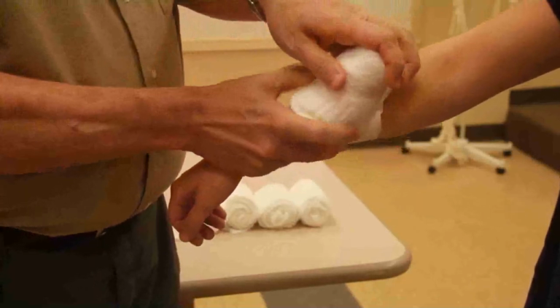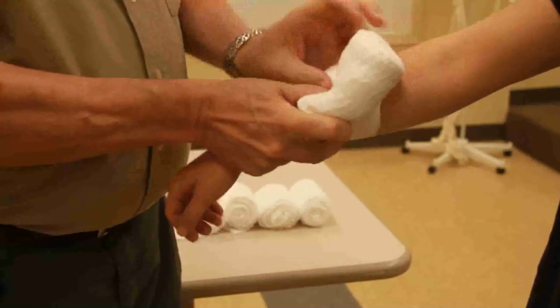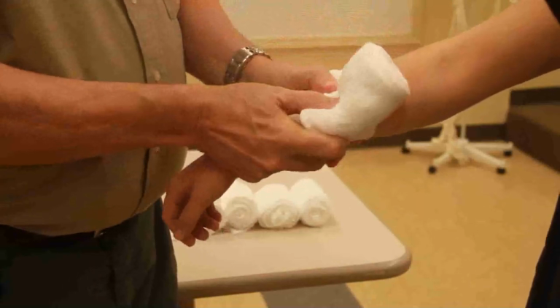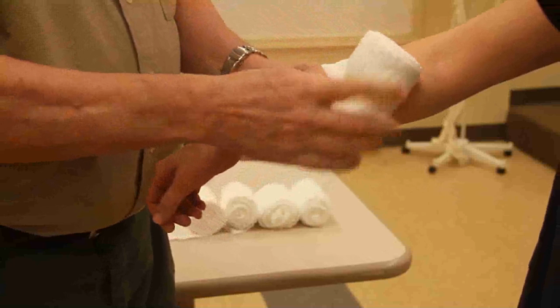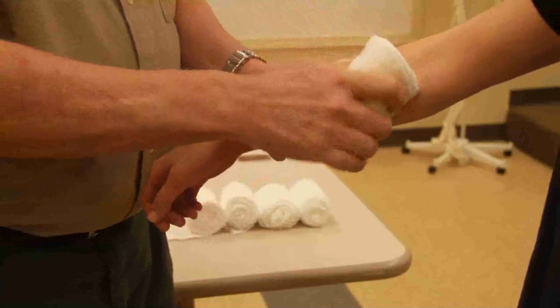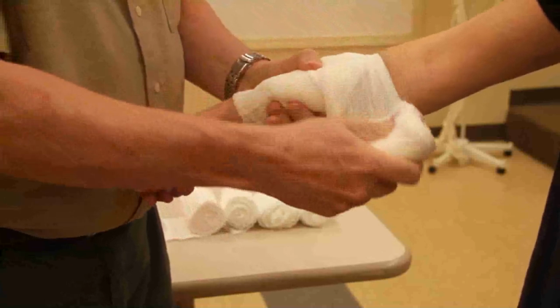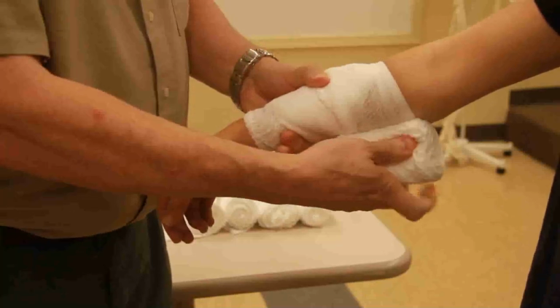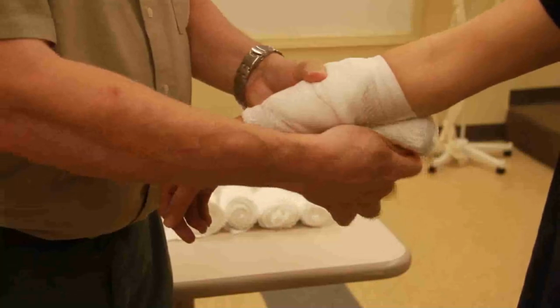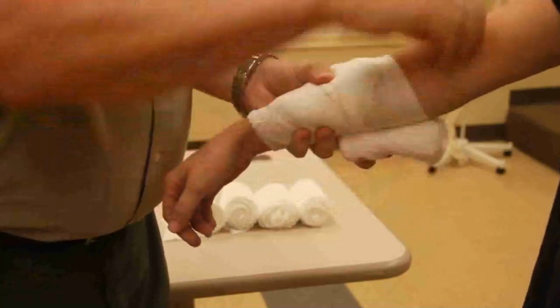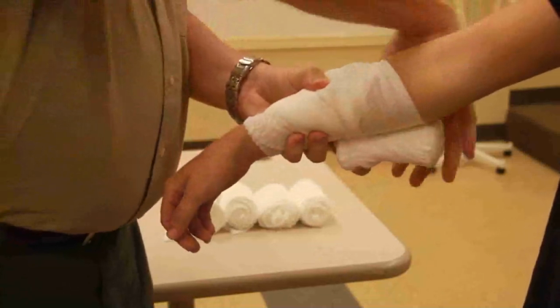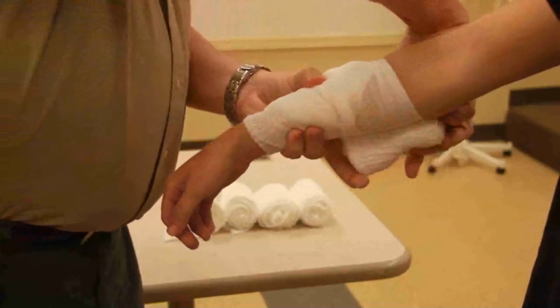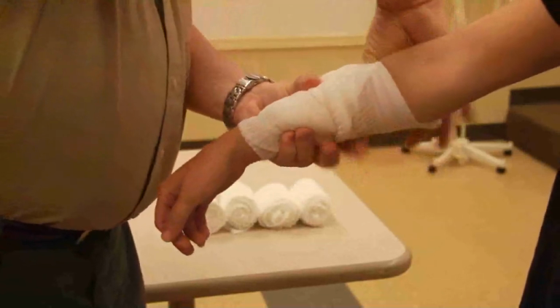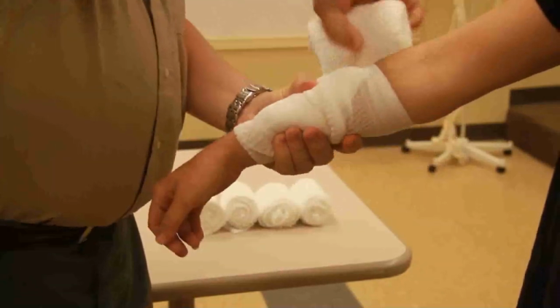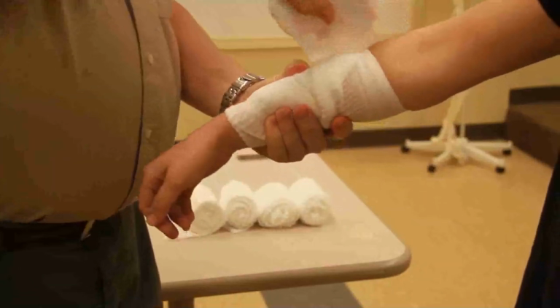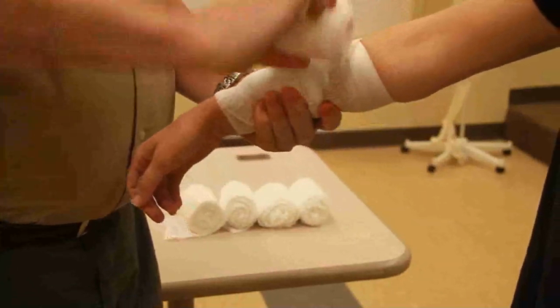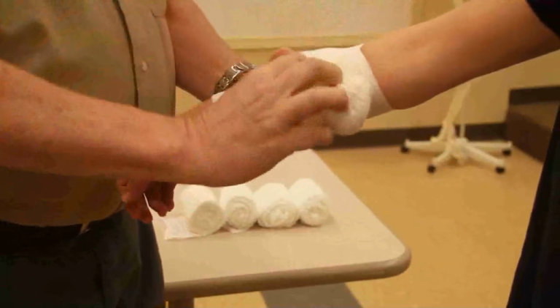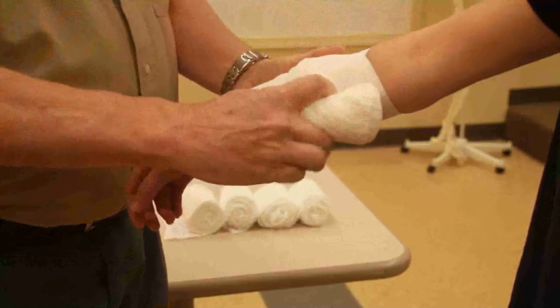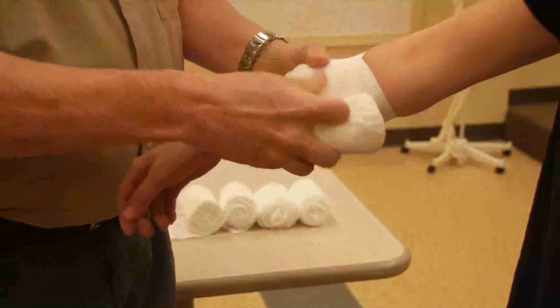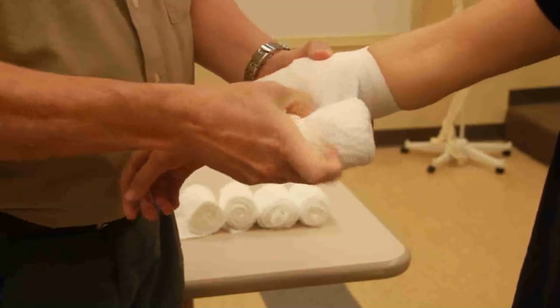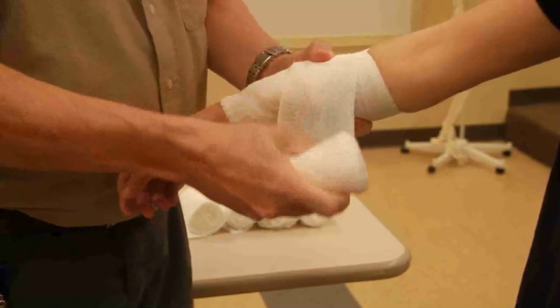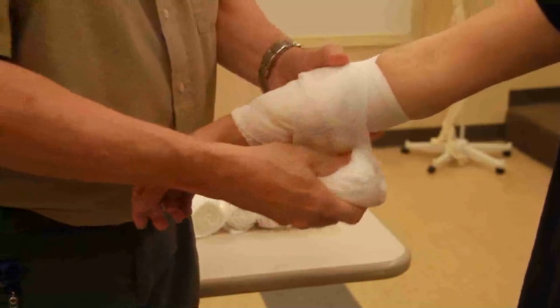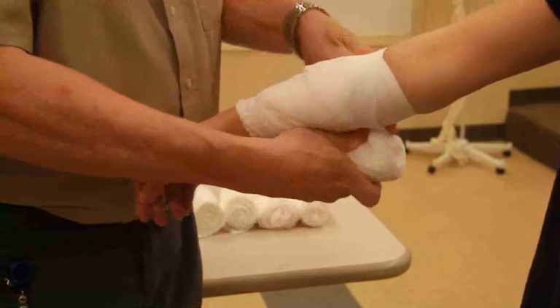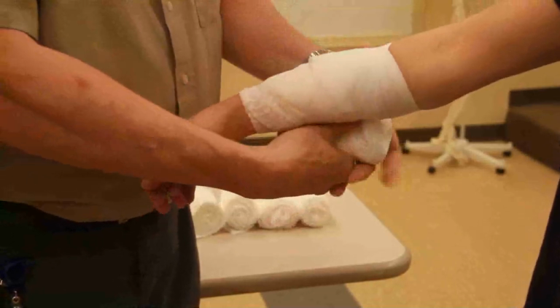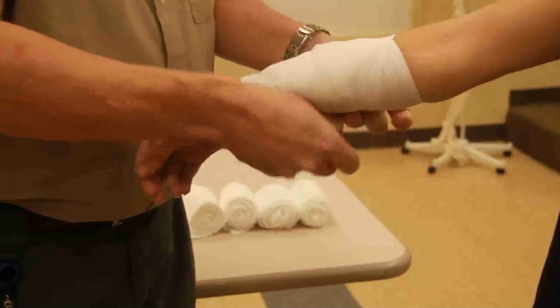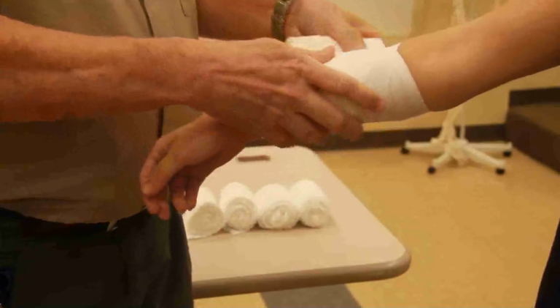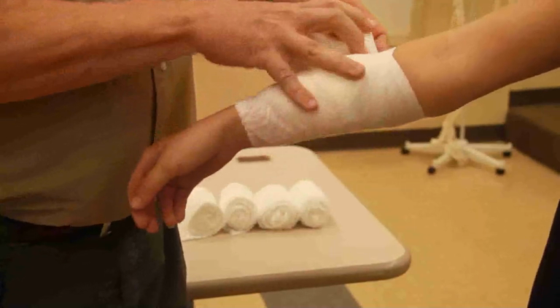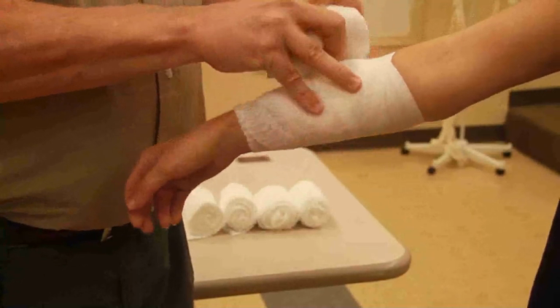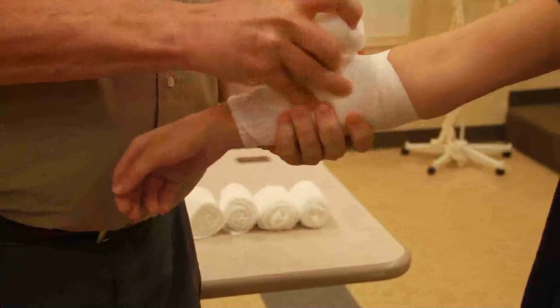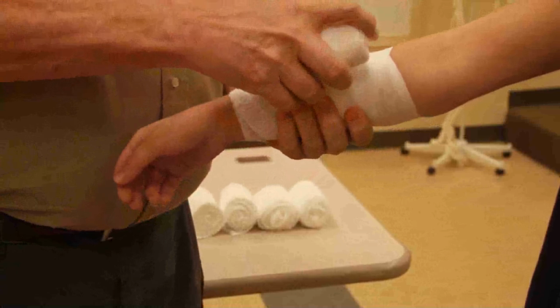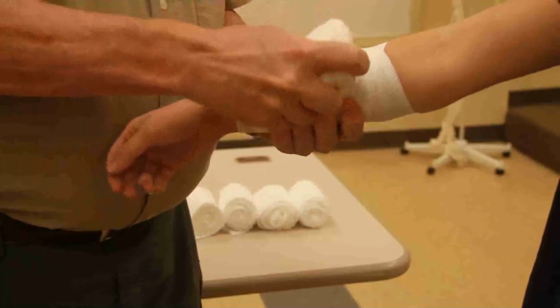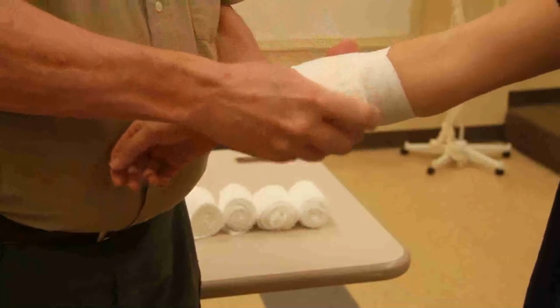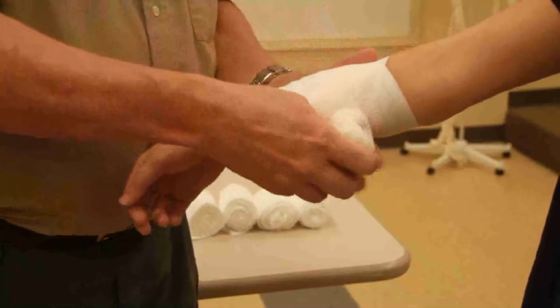I'm going to be moving the wrap distal to proximal, proximal to distal. I'm going to make this look a little pretty.